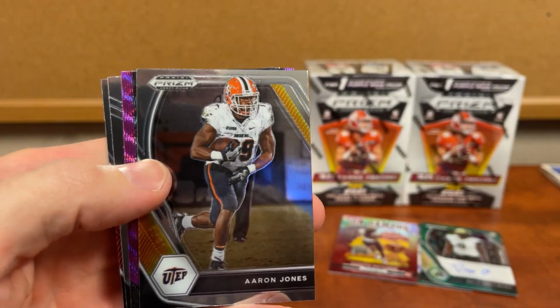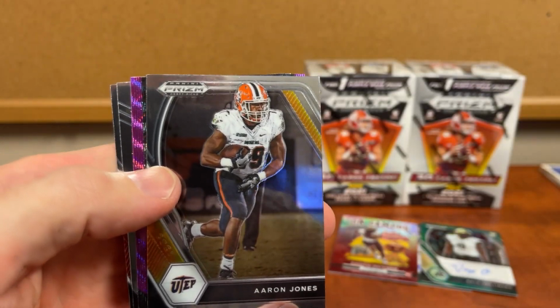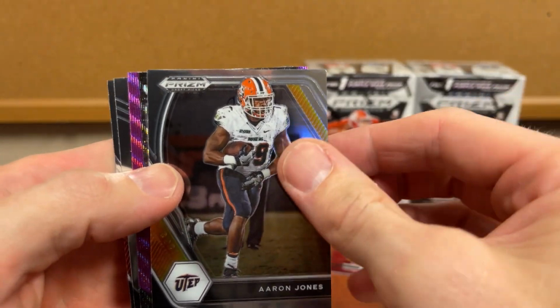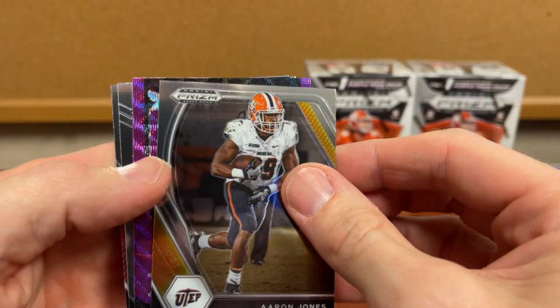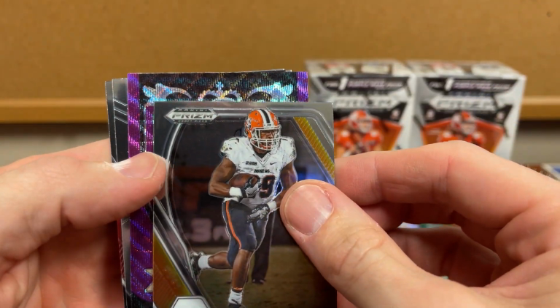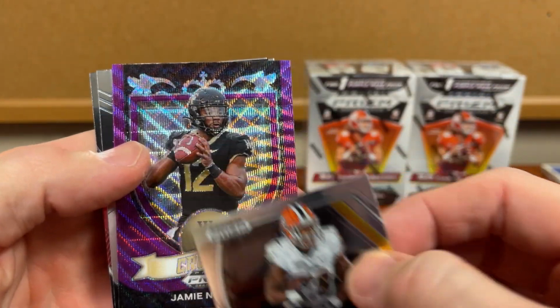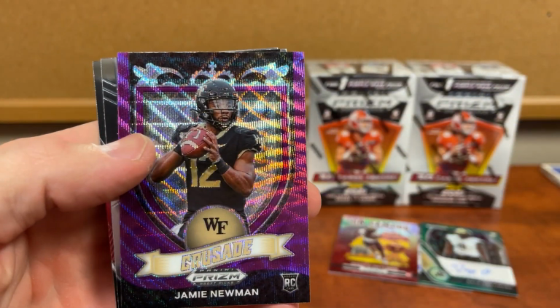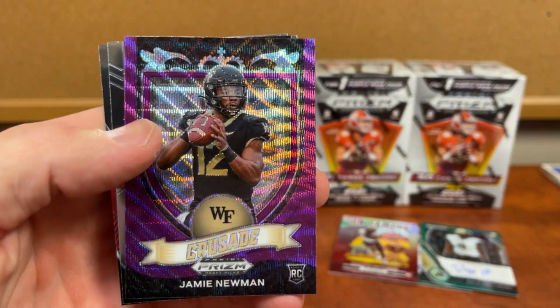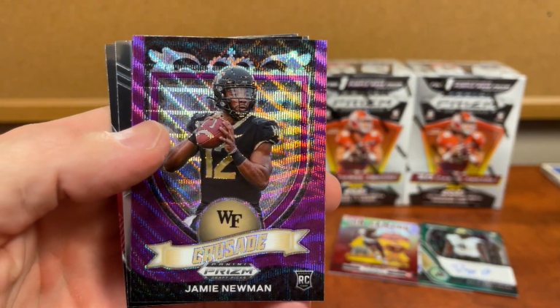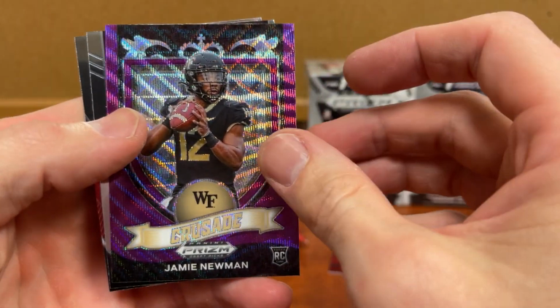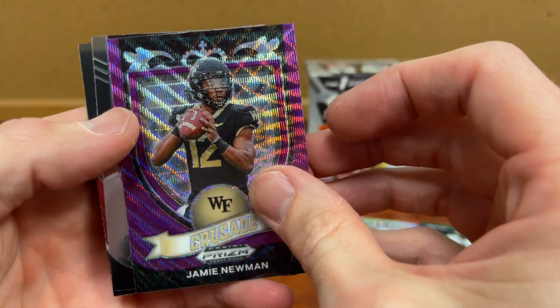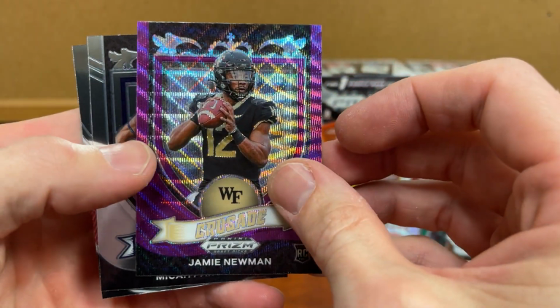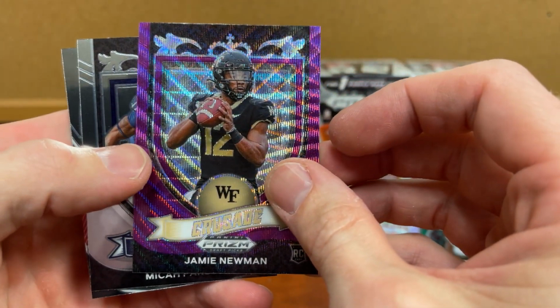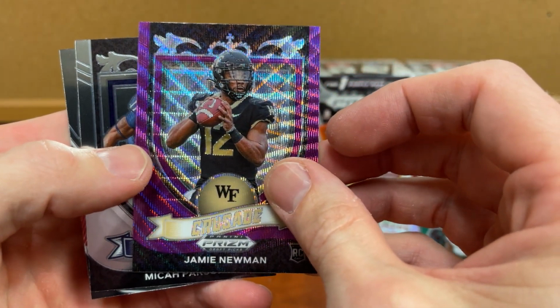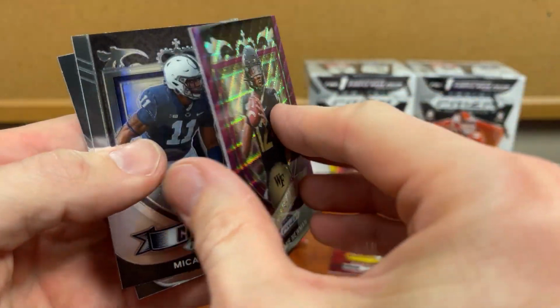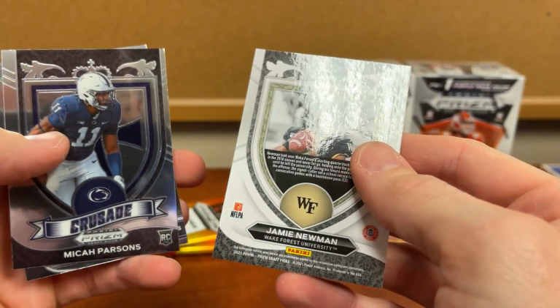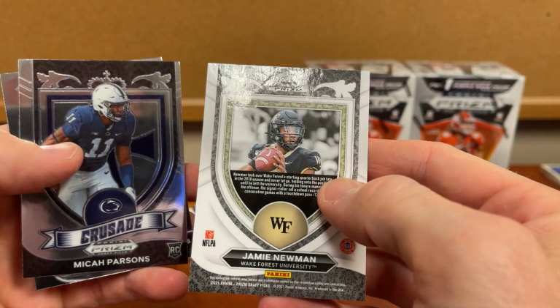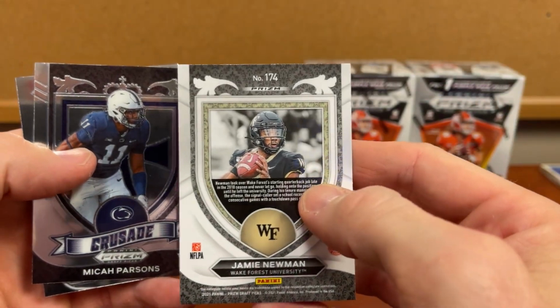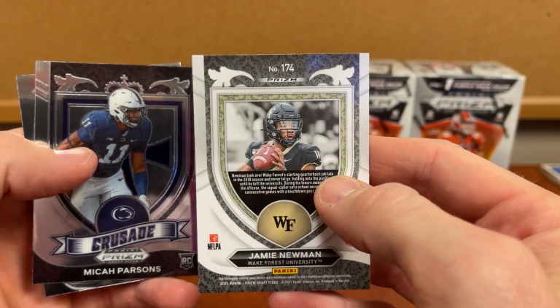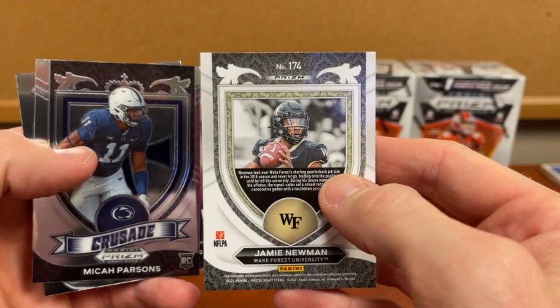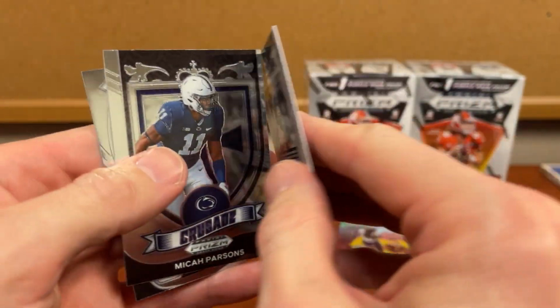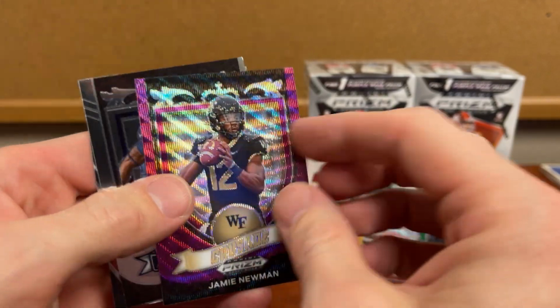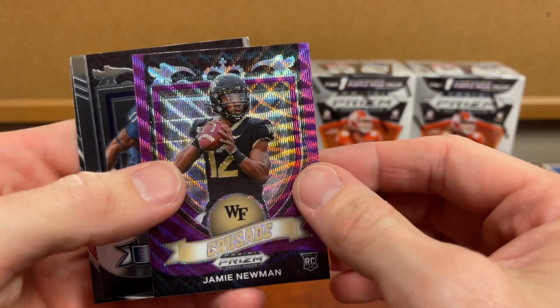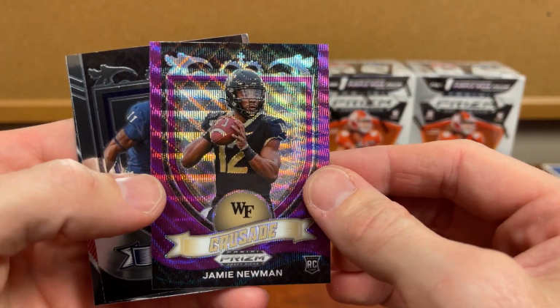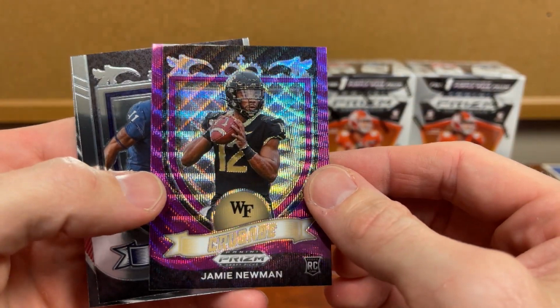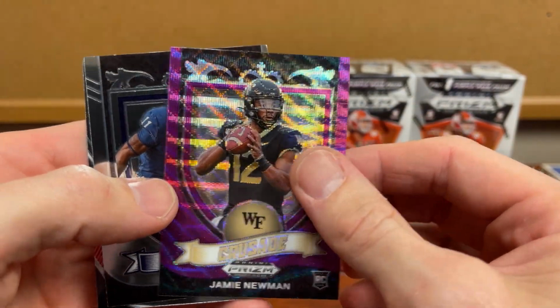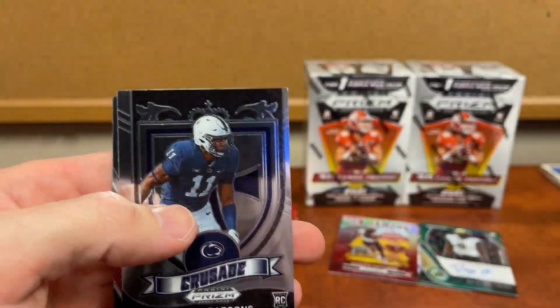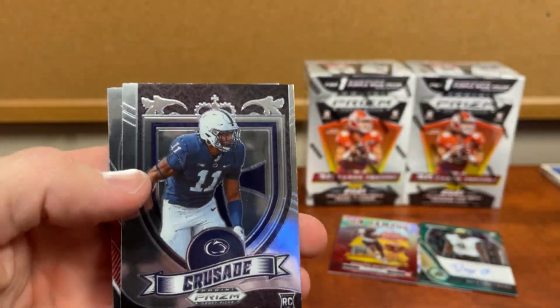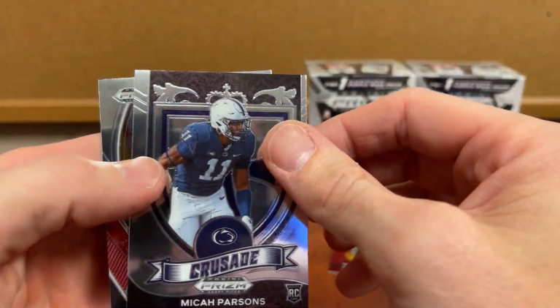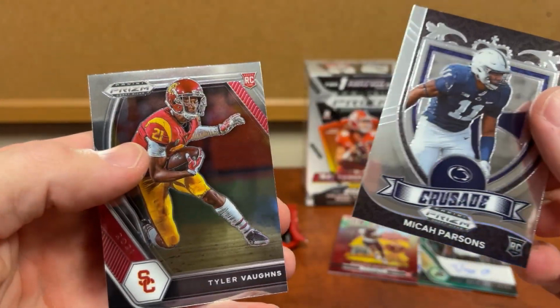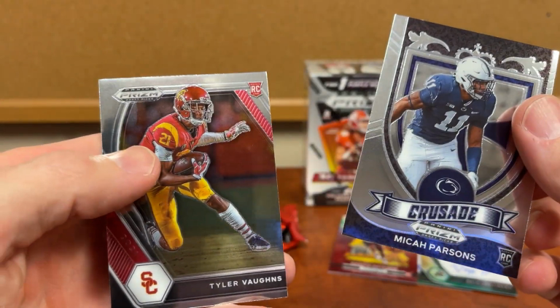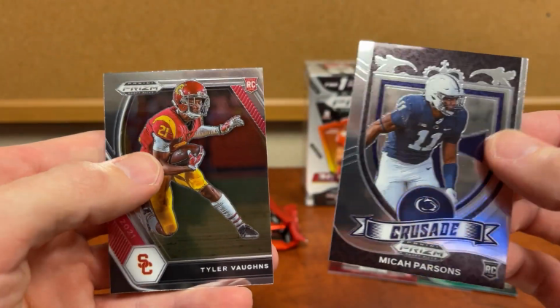Lamar Jackson, Dalvin Cook, Travis Kelce, Jamie Newman, and Joseph — I swear in those mega boxes I pulled so many linemen. Let's see — rookie Jamie Newman in the purple. The best-centered card I think we have seen by far. Hopefully he lights it up; I wouldn't mind having that card.